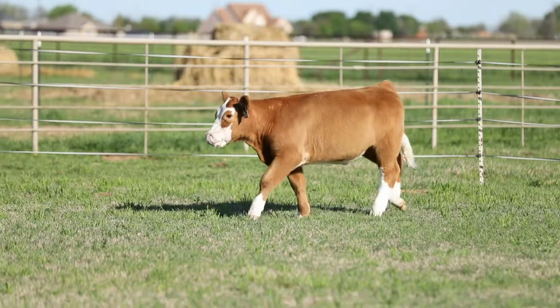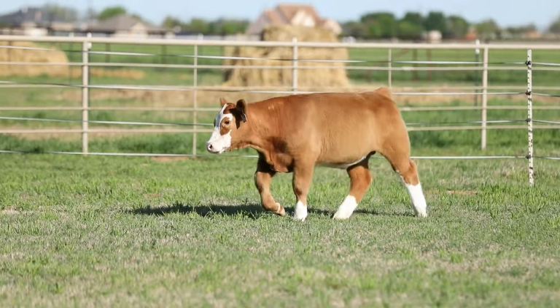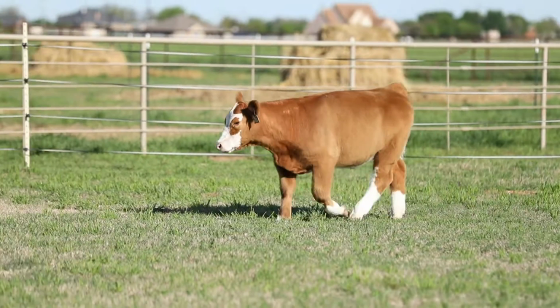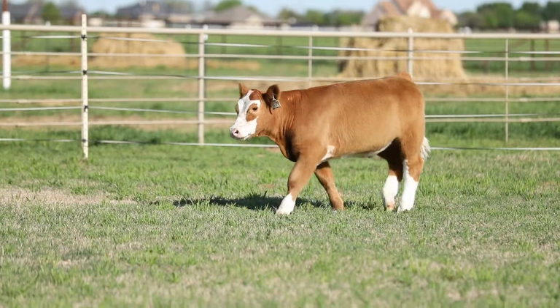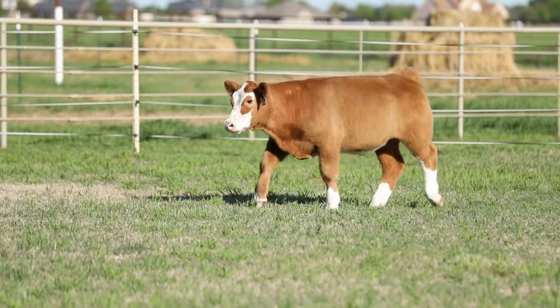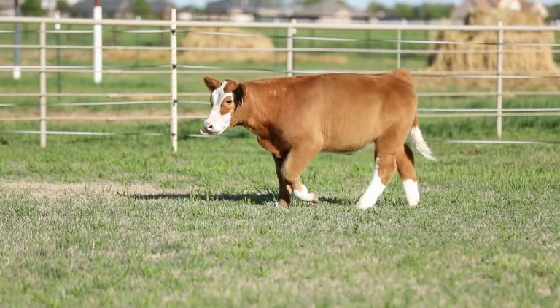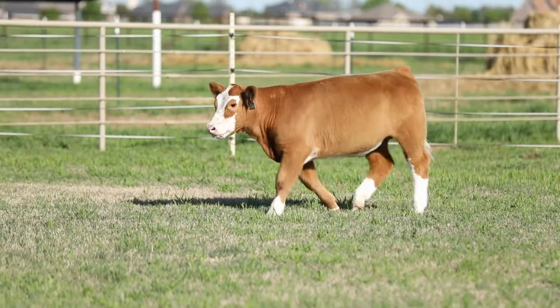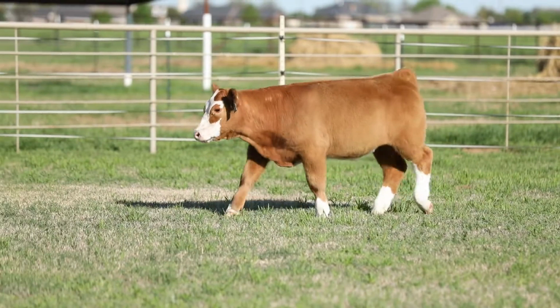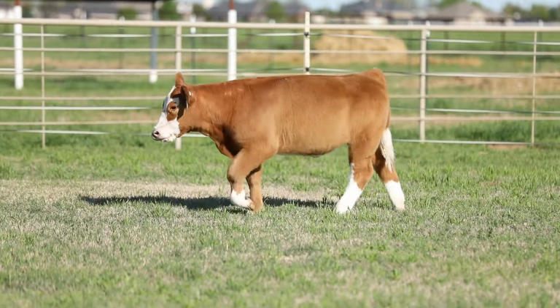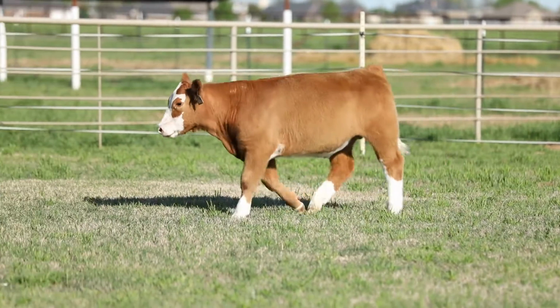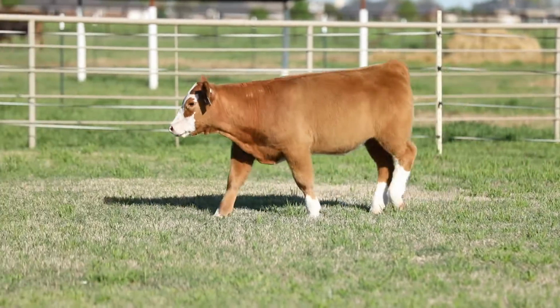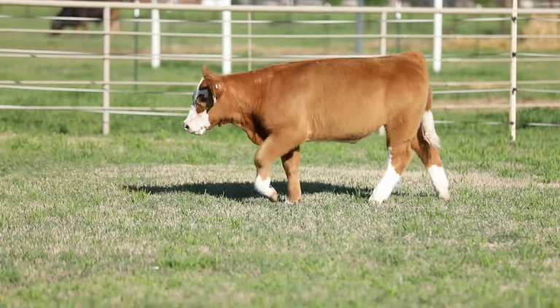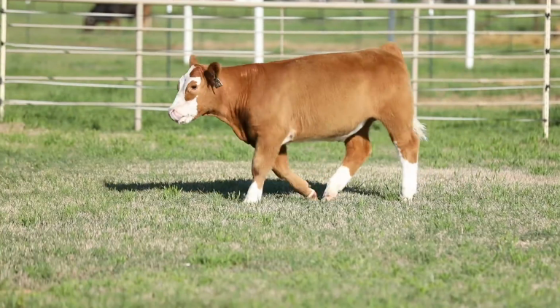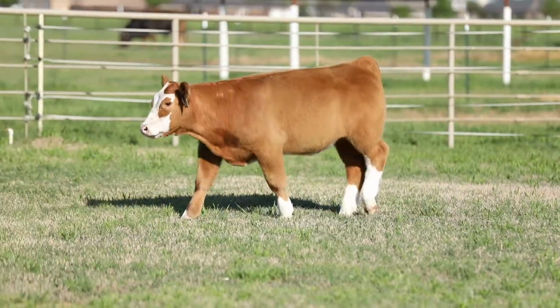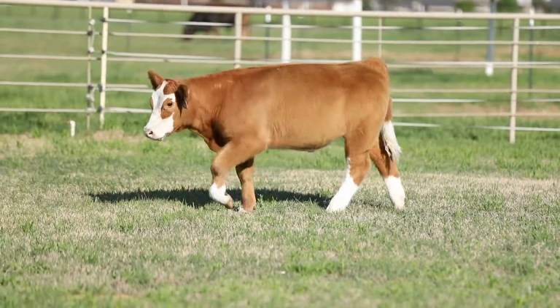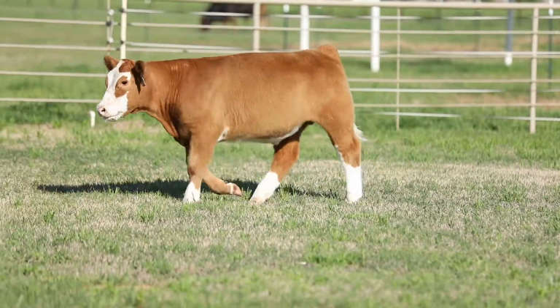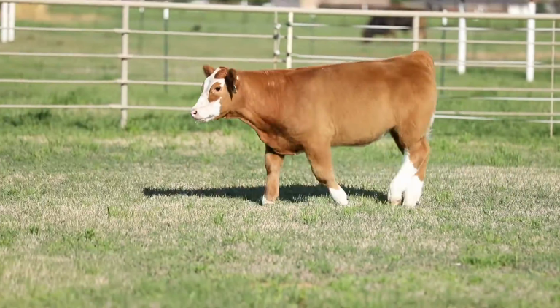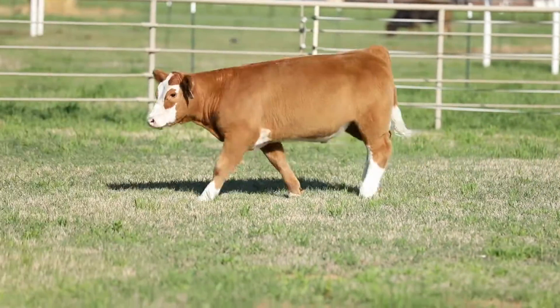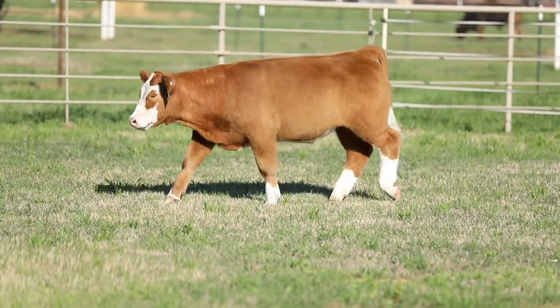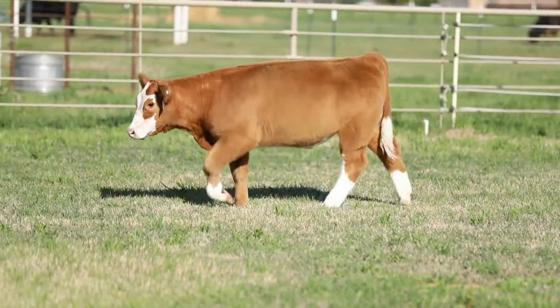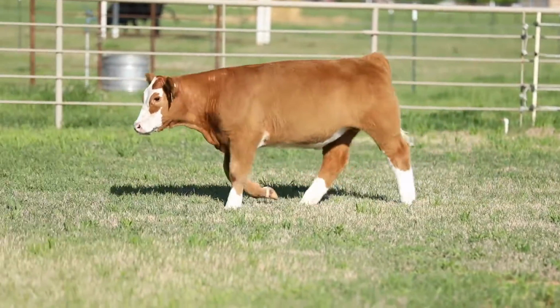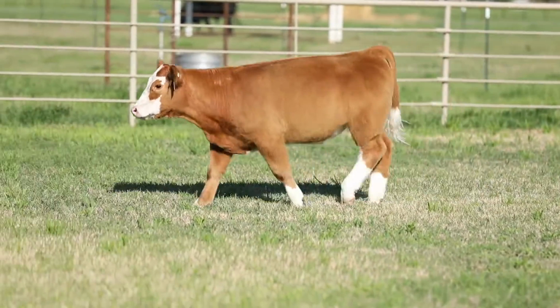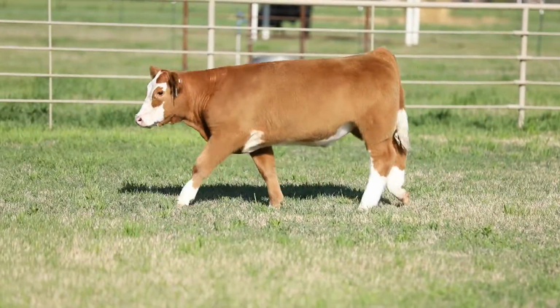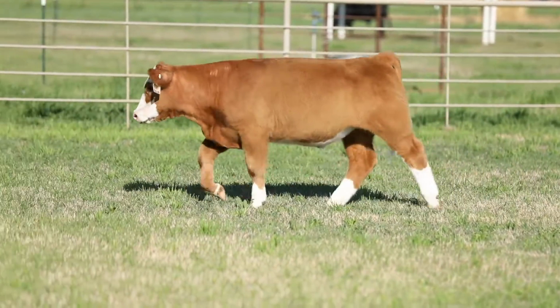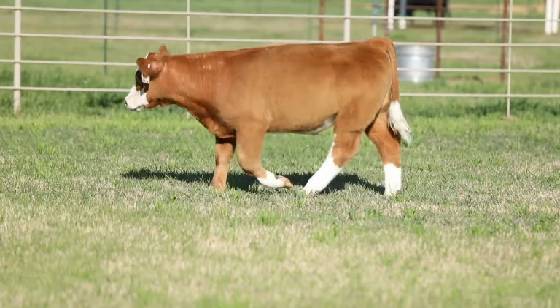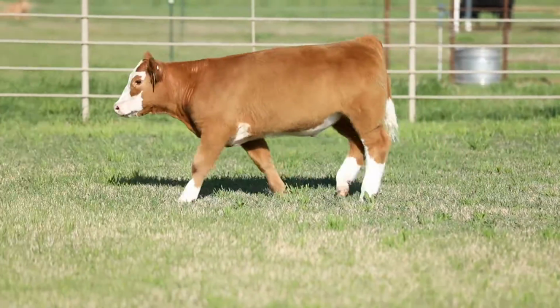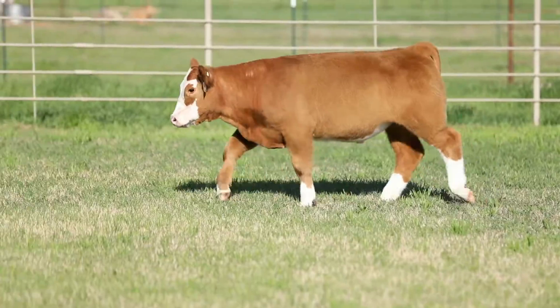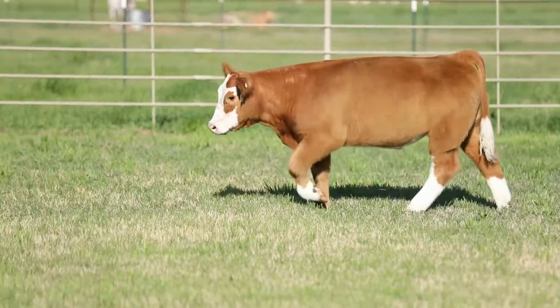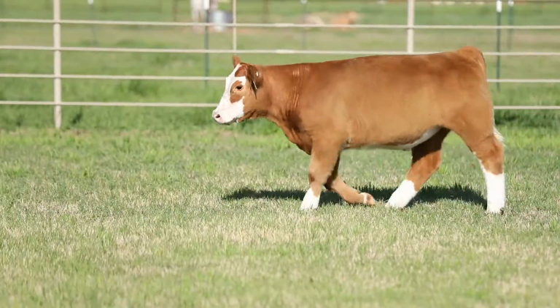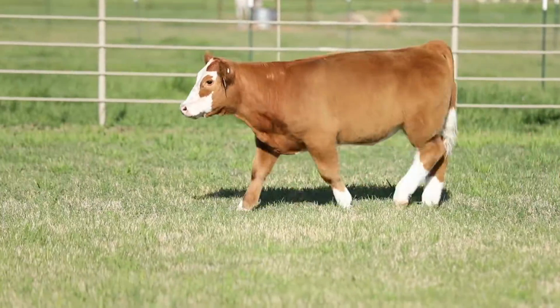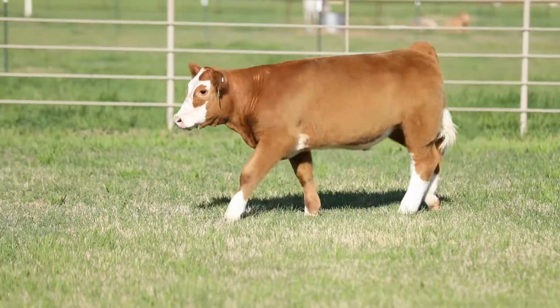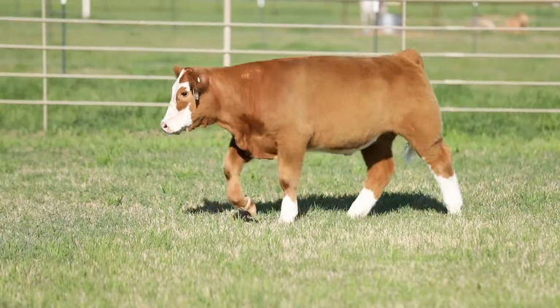Tag 4179, this Simmental Pairing Steer. Man, I think this calf has a lot of quality. He's got a huge raw bone. Really, really good on the move. It just gives you a nice look.